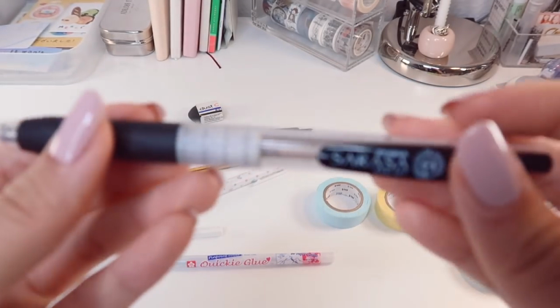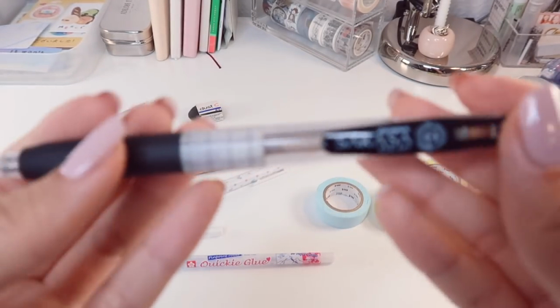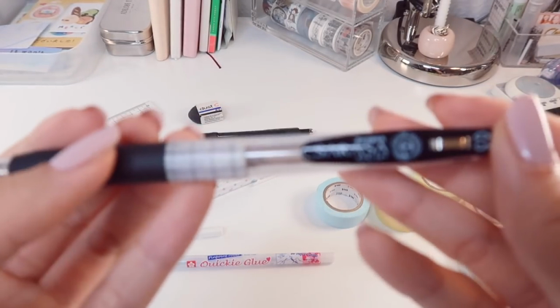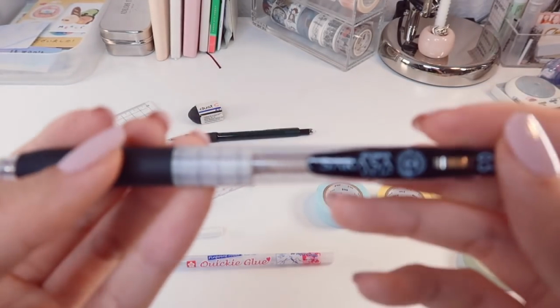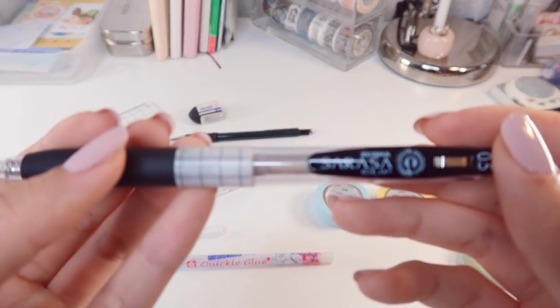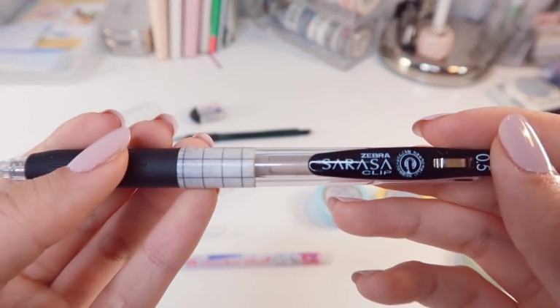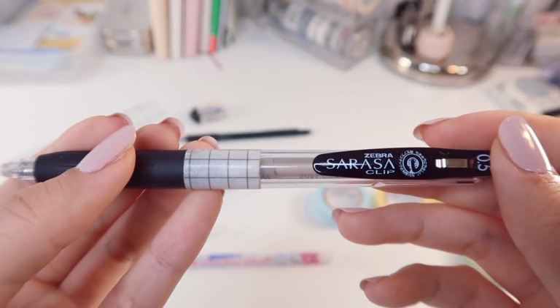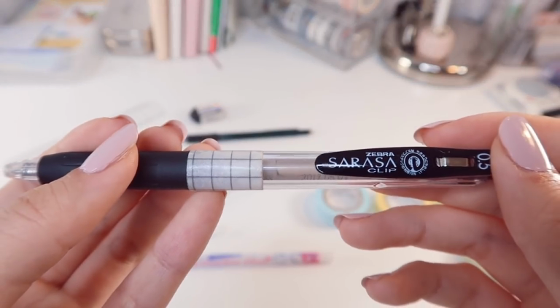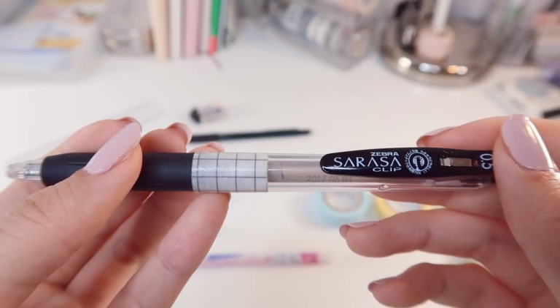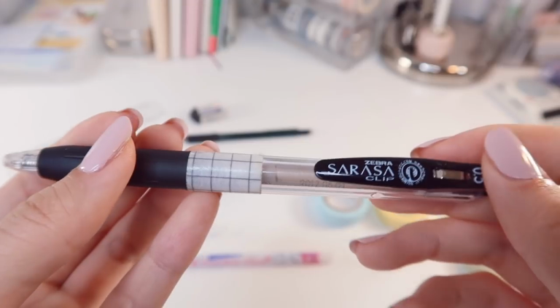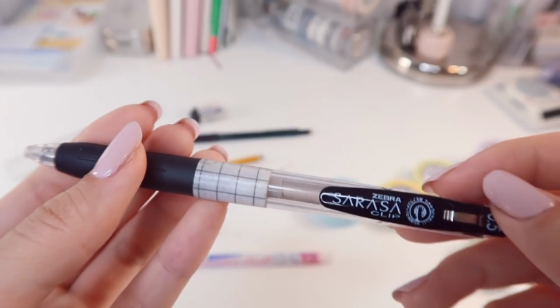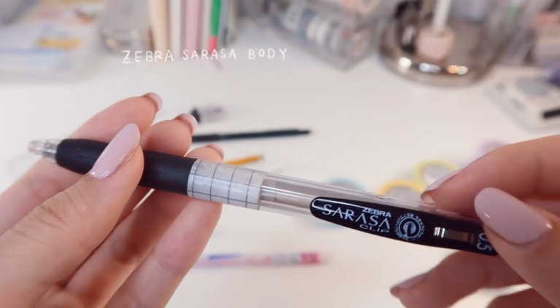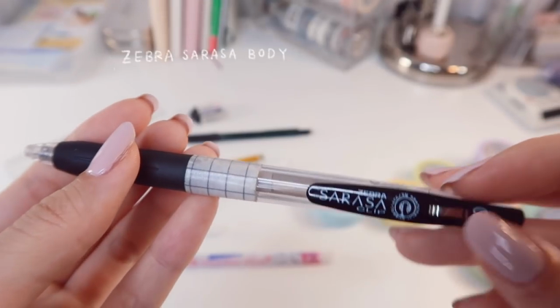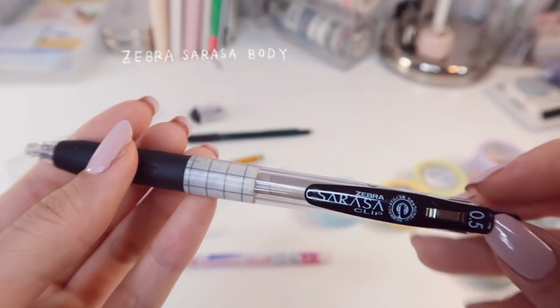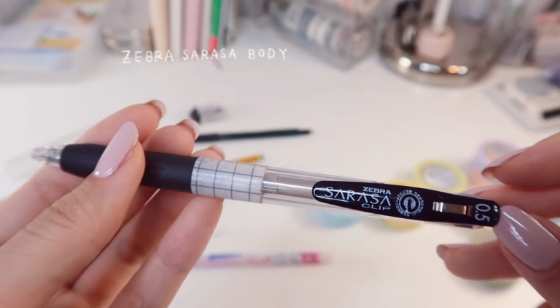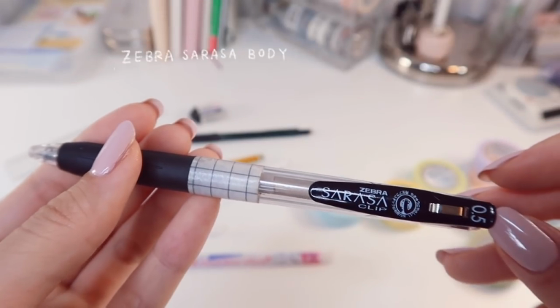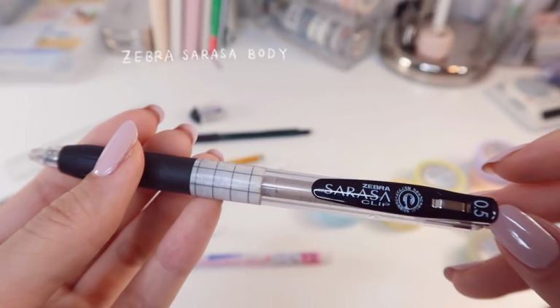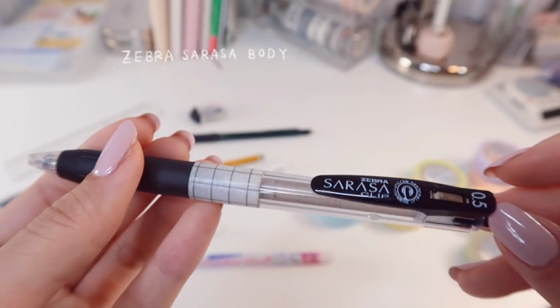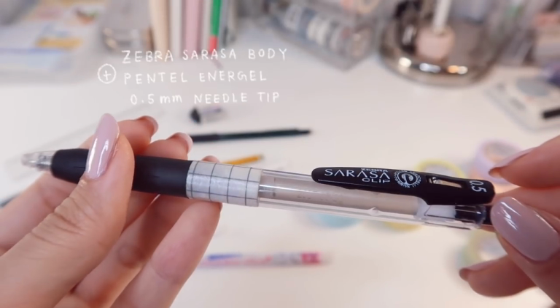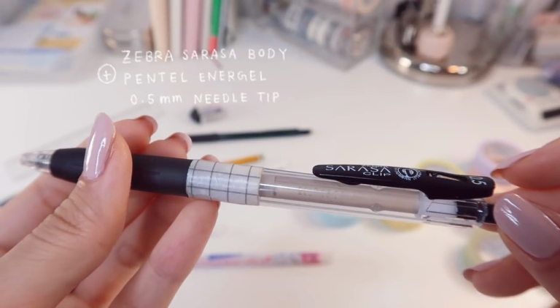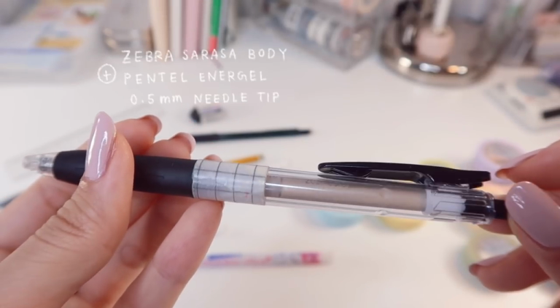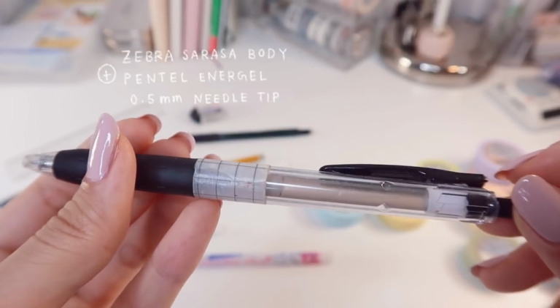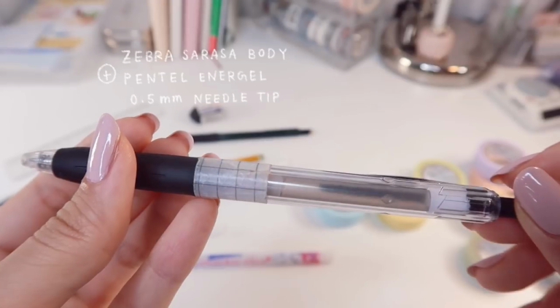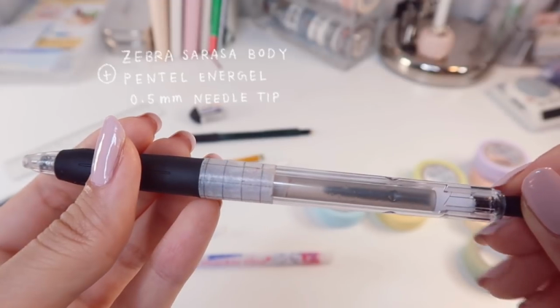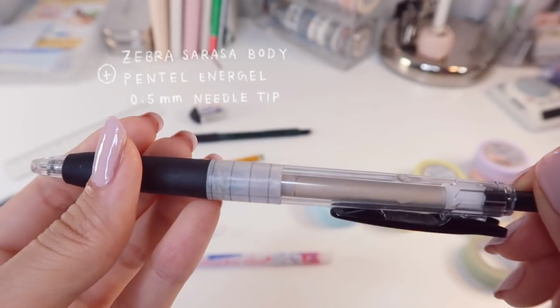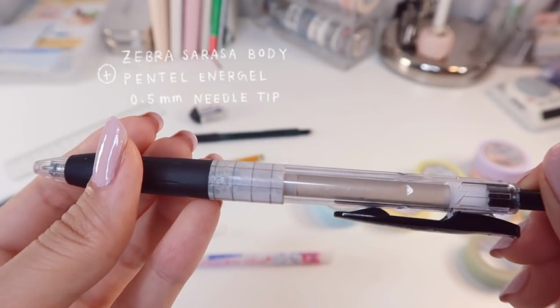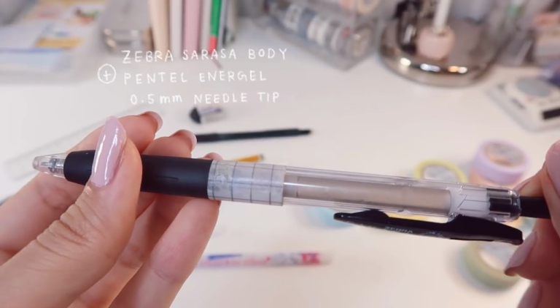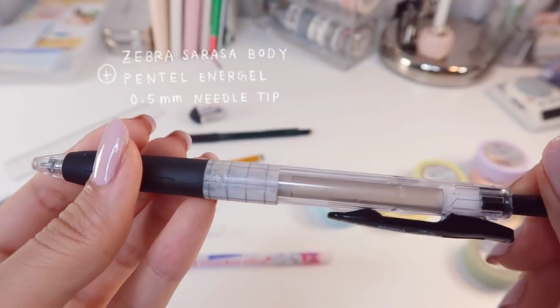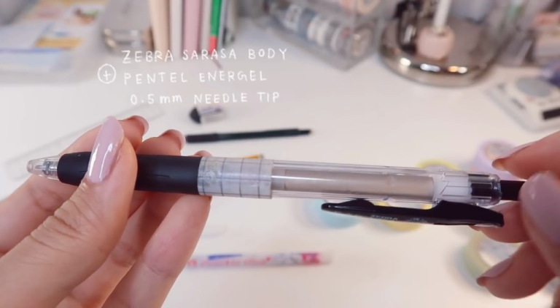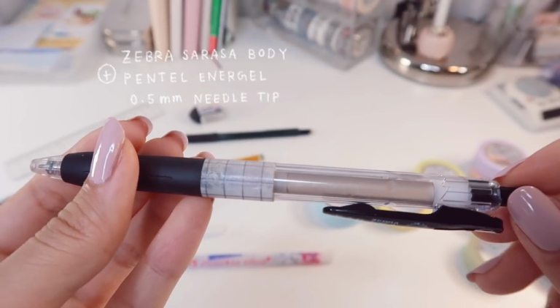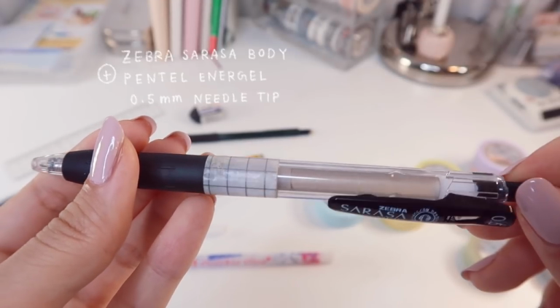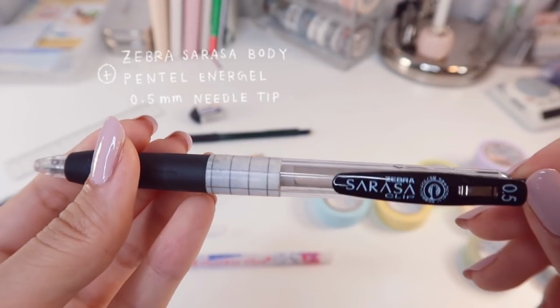Then we have my favorite gel pen, which is kind of a zombie pen. It has the barrel of the Zebra Sarasa Clip gel pen, but the refill is actually the Pentel Energel pen in 0.5mm with a needle tip.